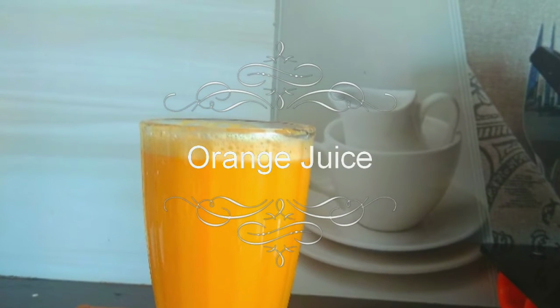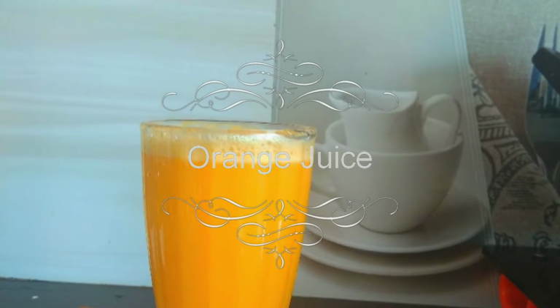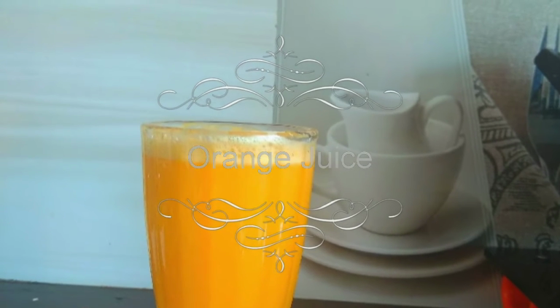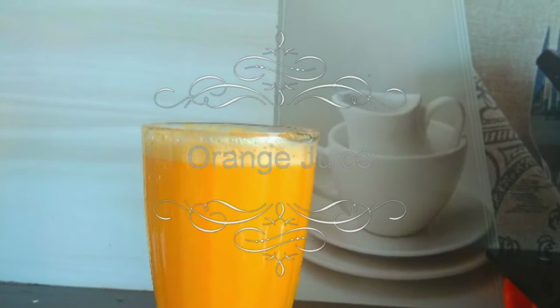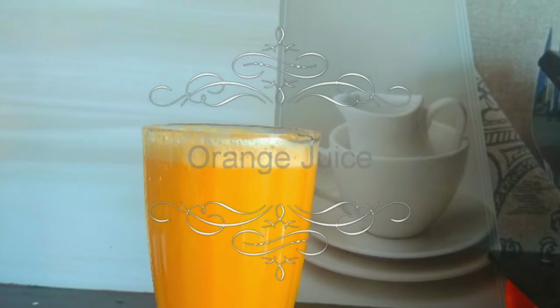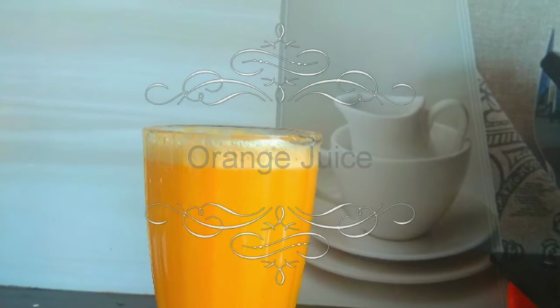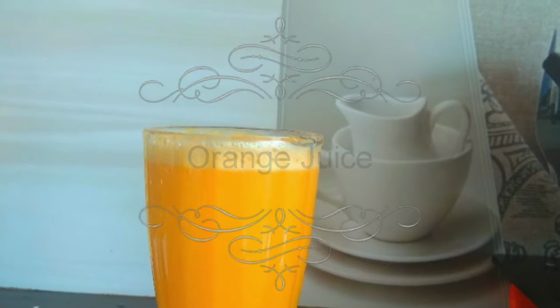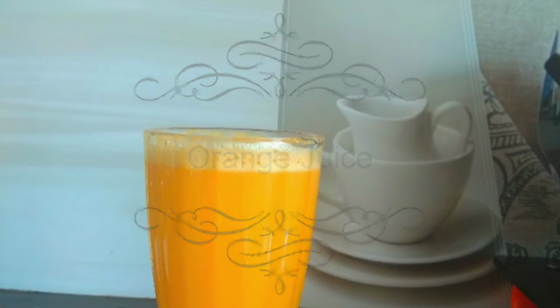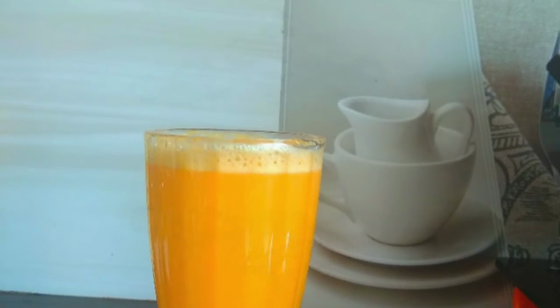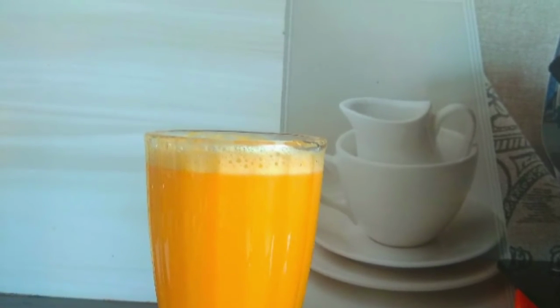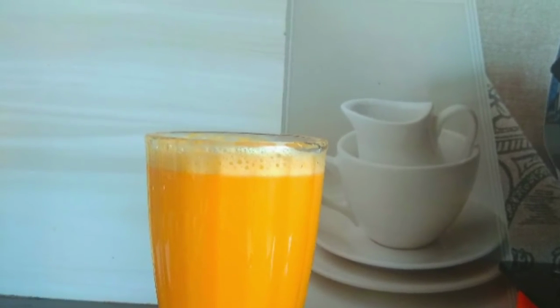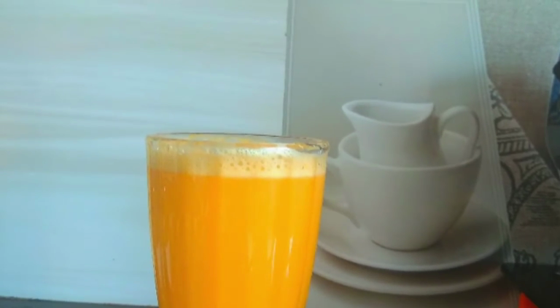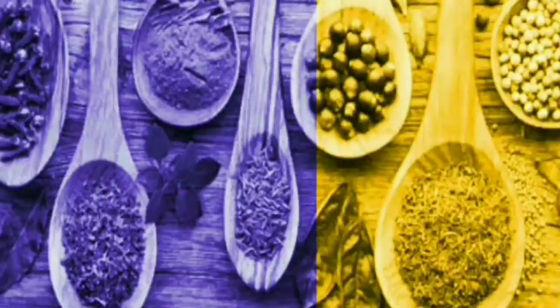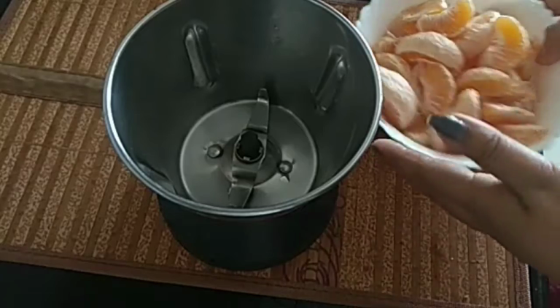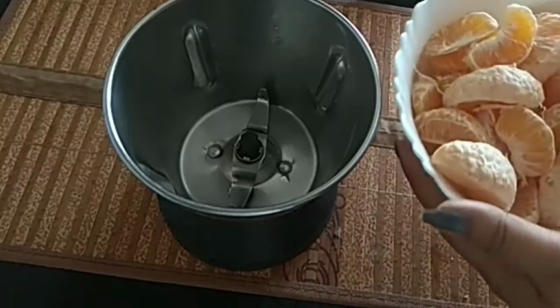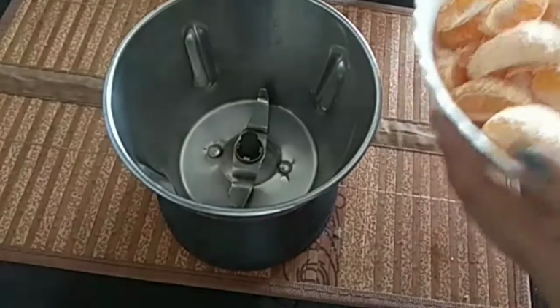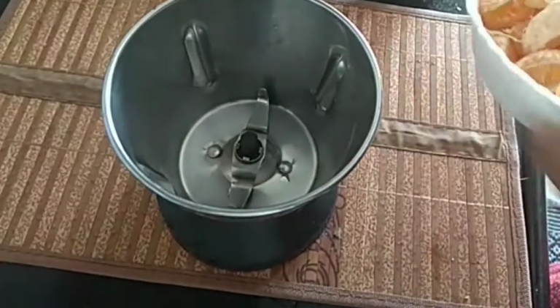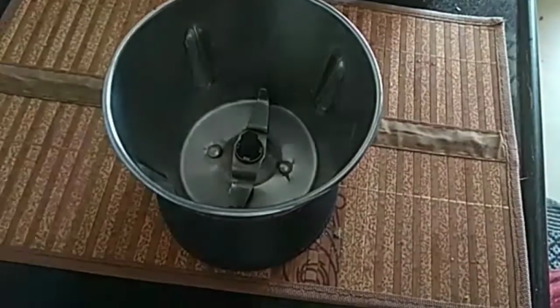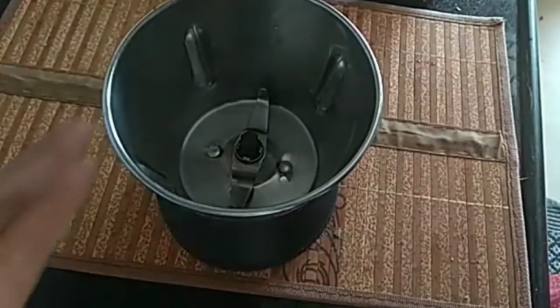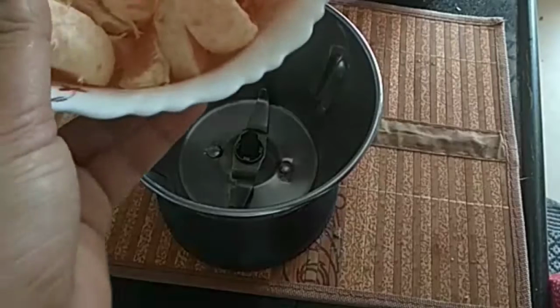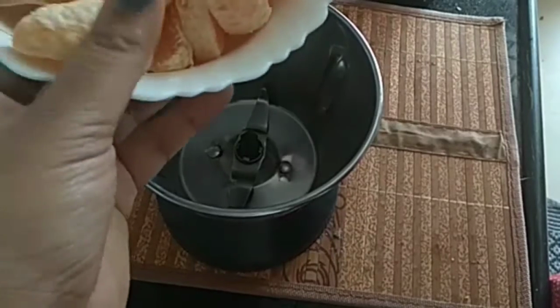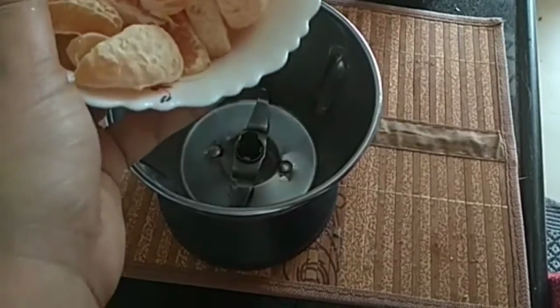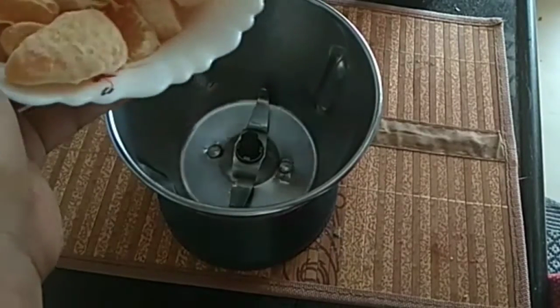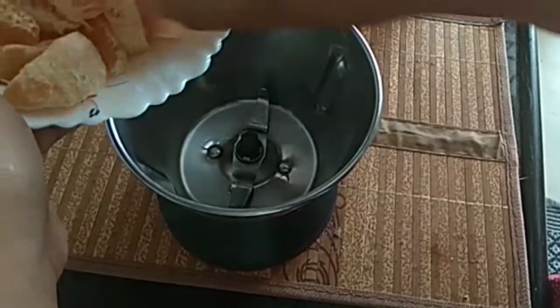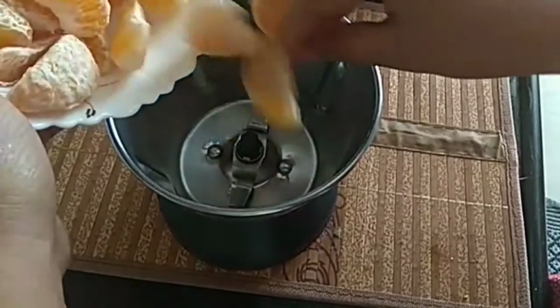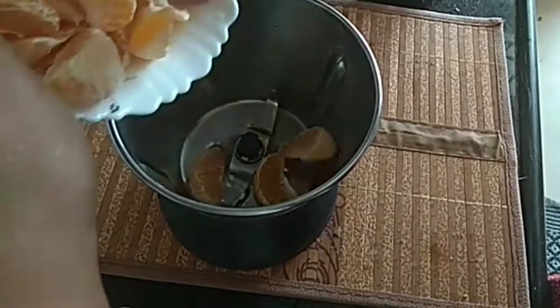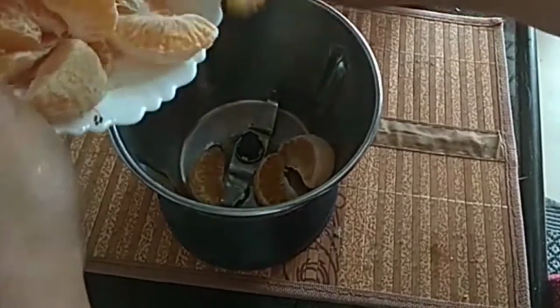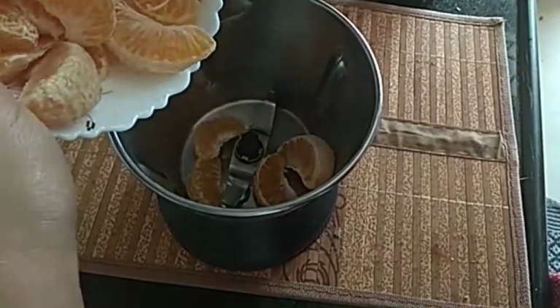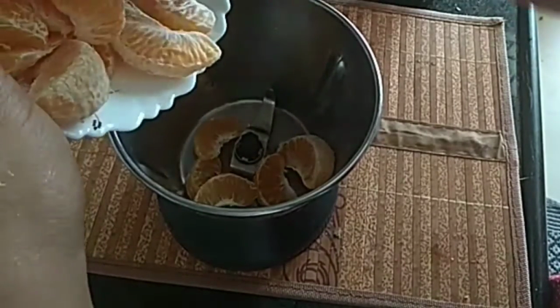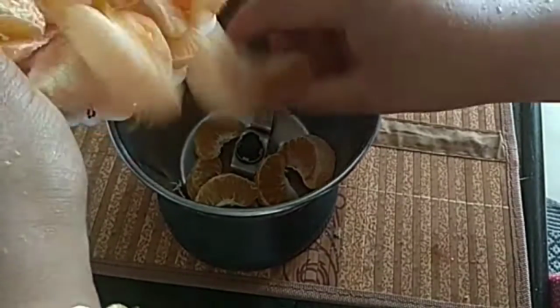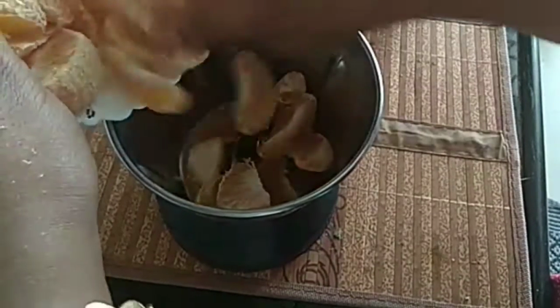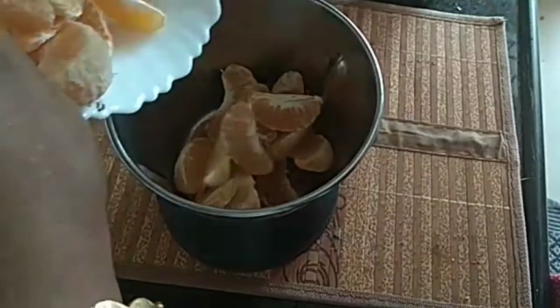We can use a variety of orange juice. We can use some ingredients. We can use a medium-sized jar. We can use a juice jar.